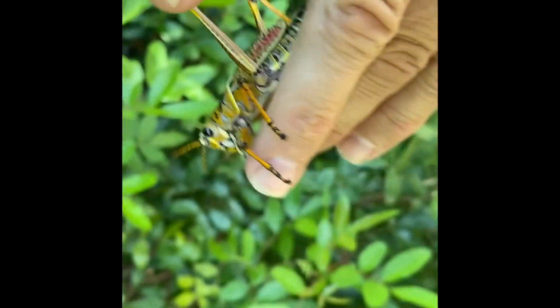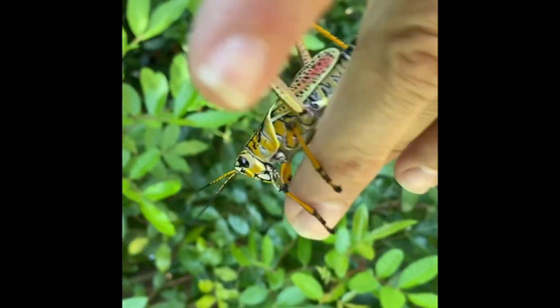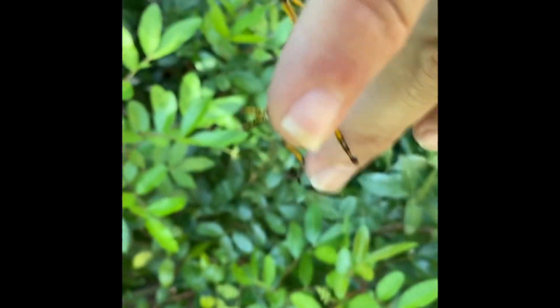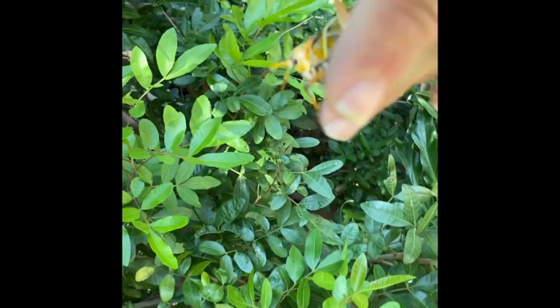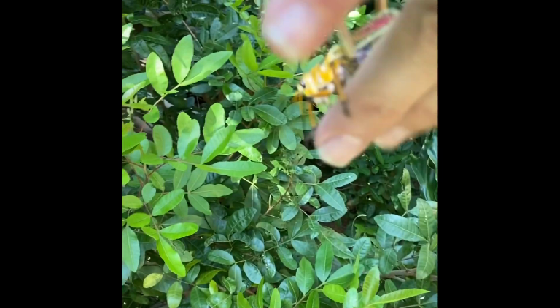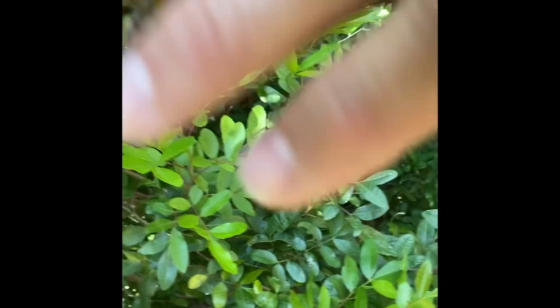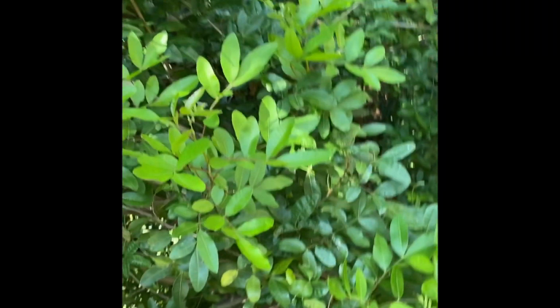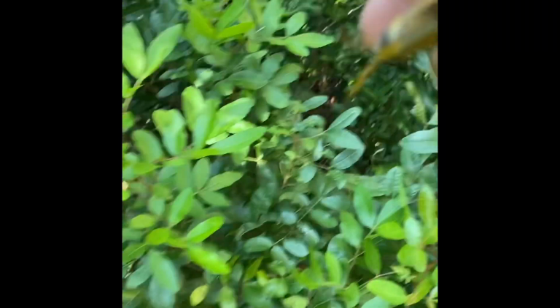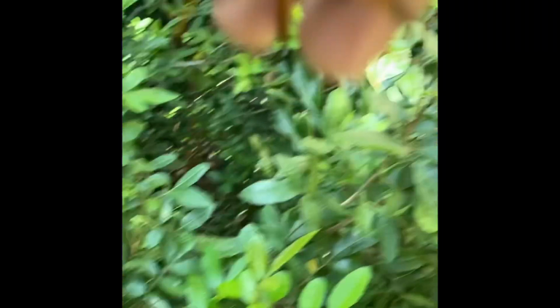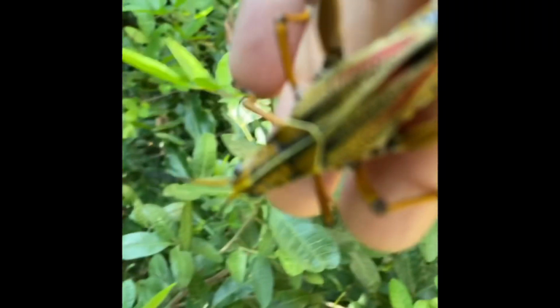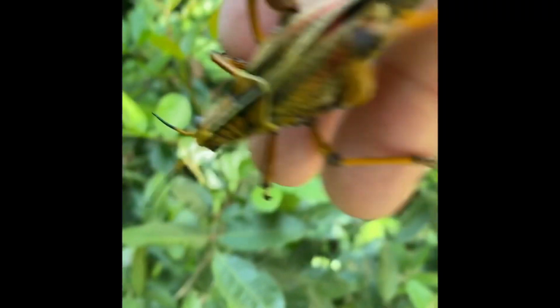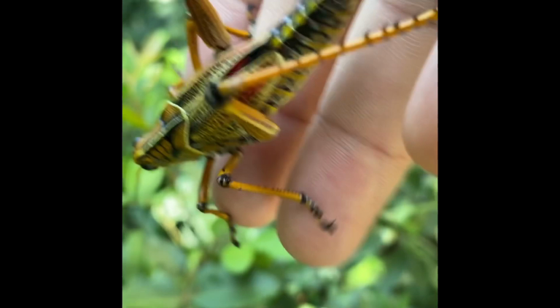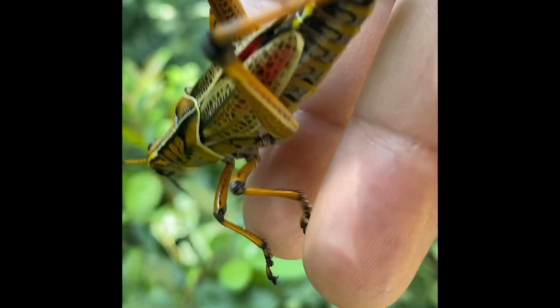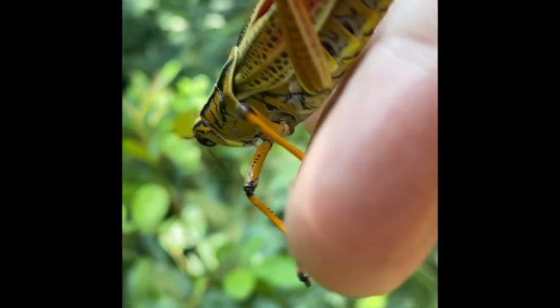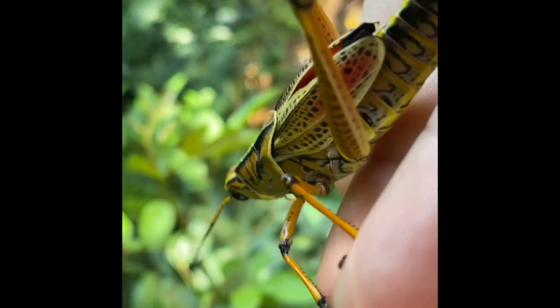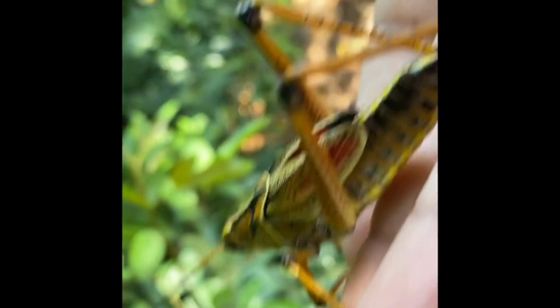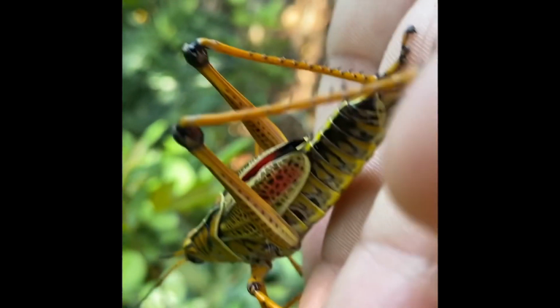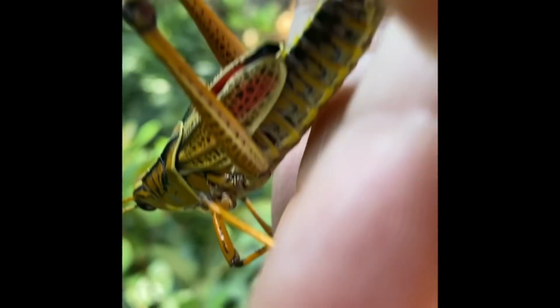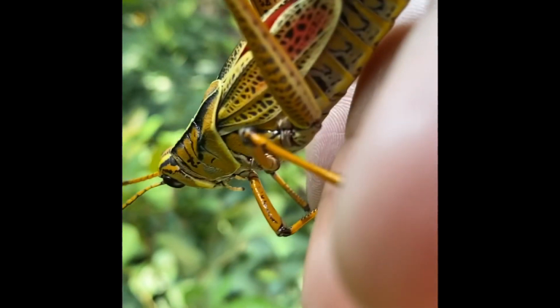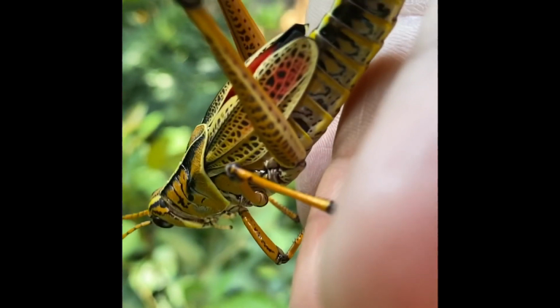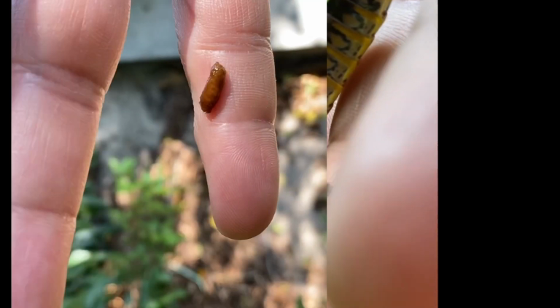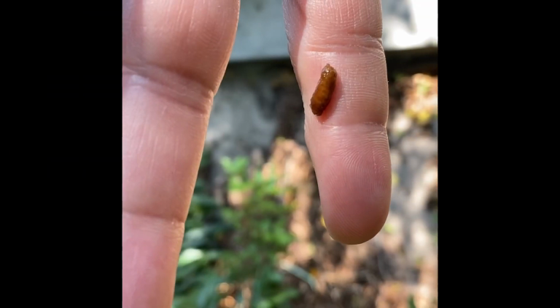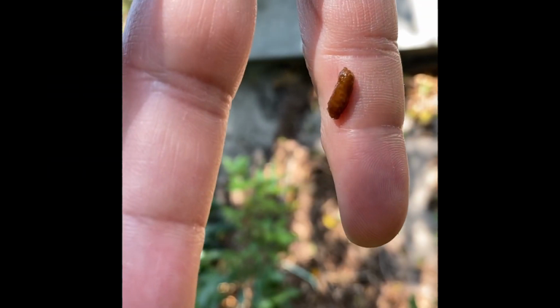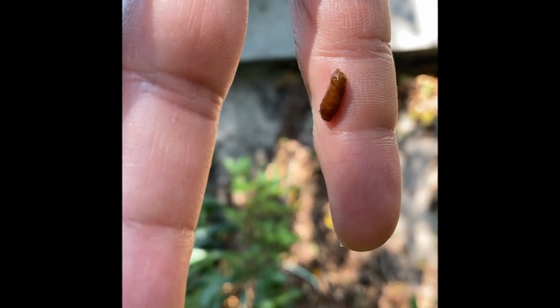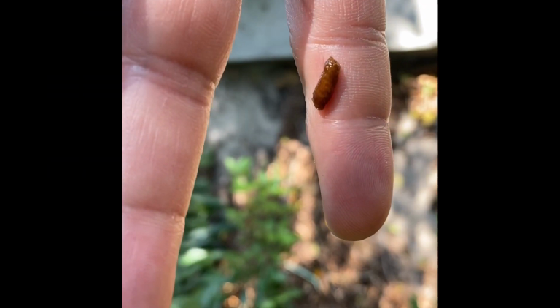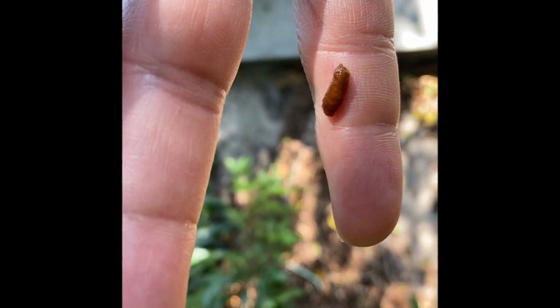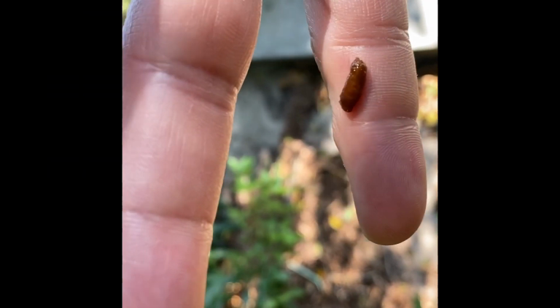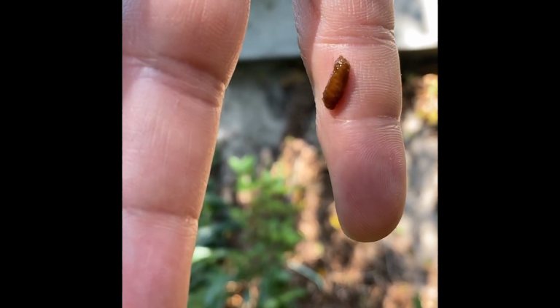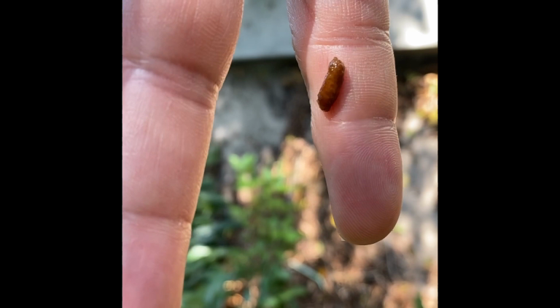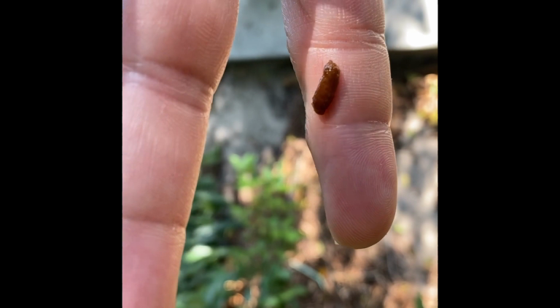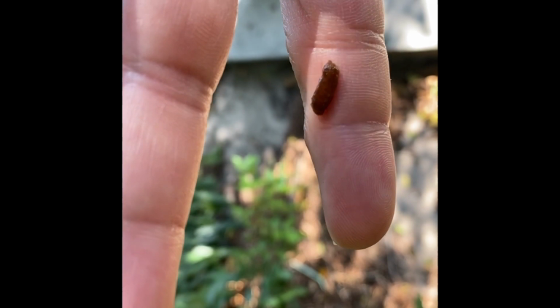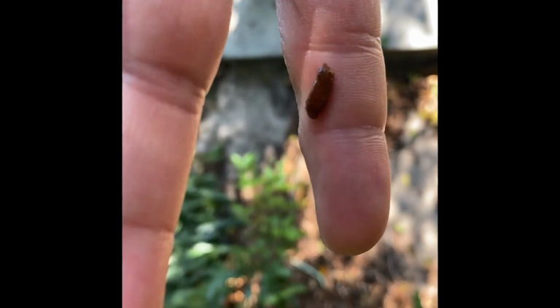Oddly enough, with a short-horned grasshopper like this, the ears are on the side of its abdomen. He pooped on my fingers — that wasn't very polite.